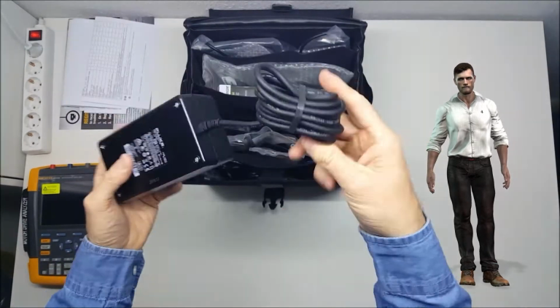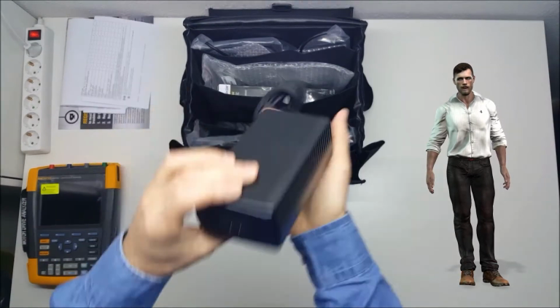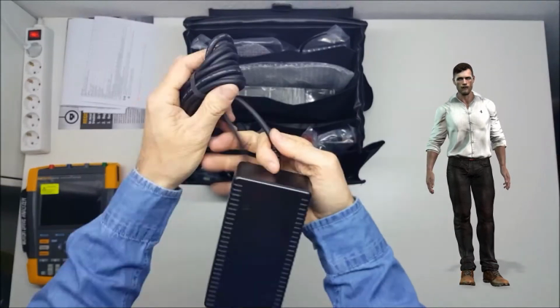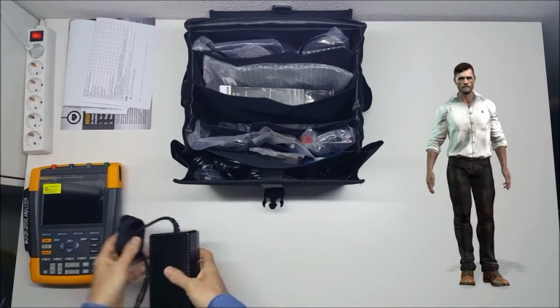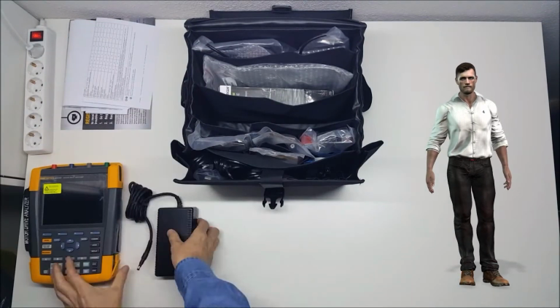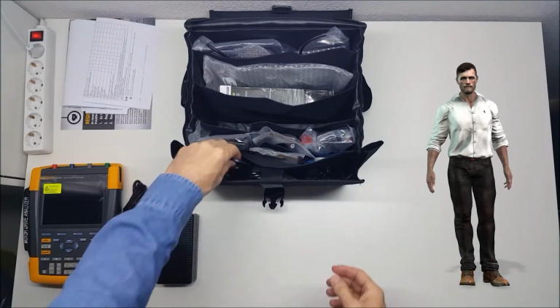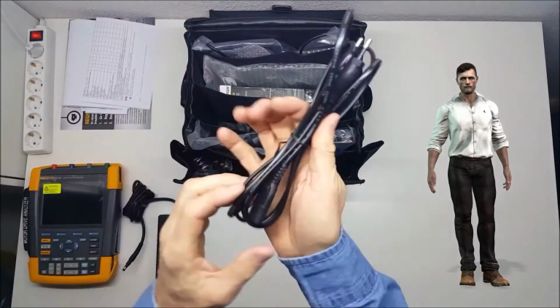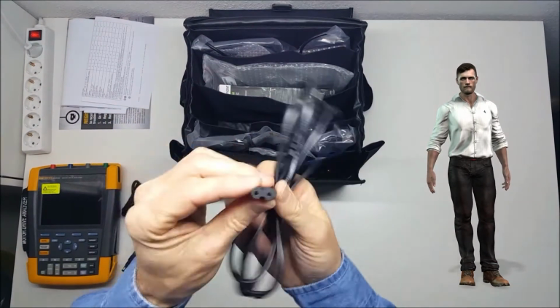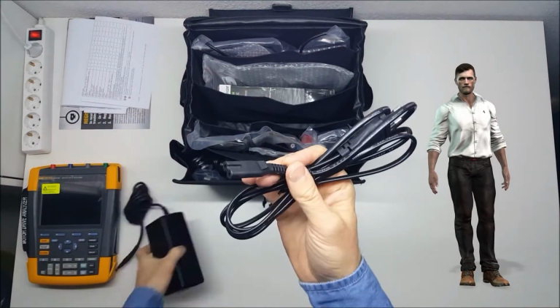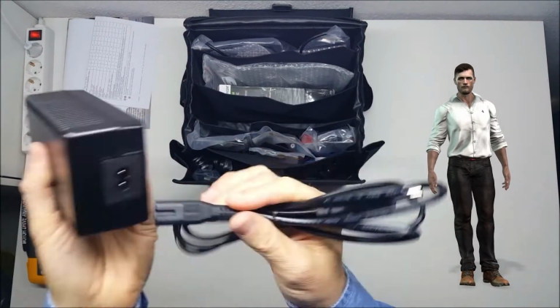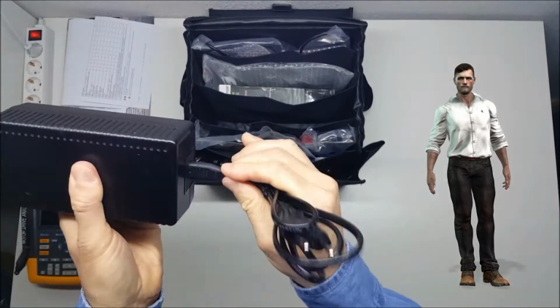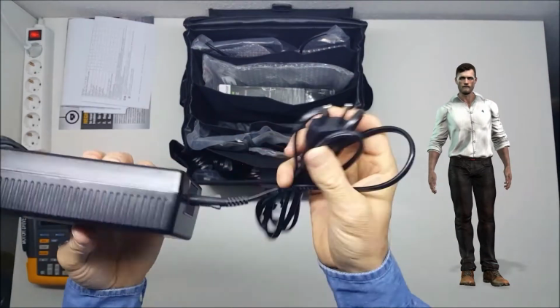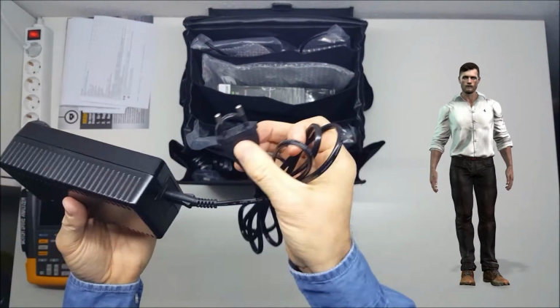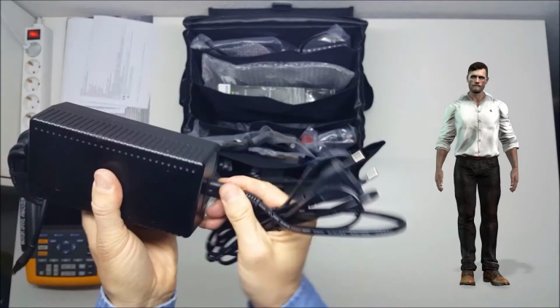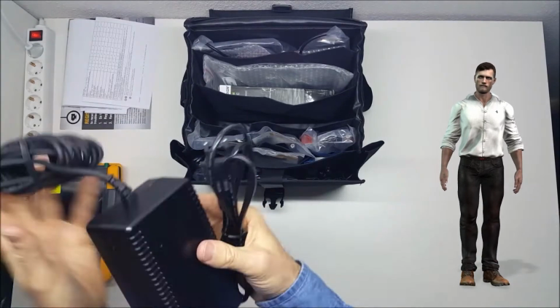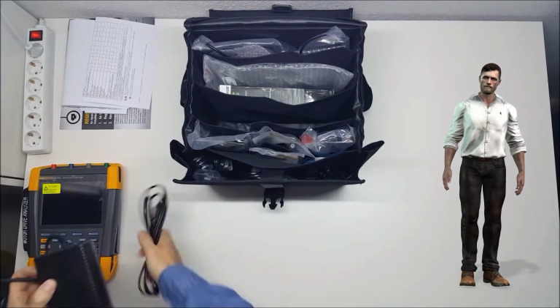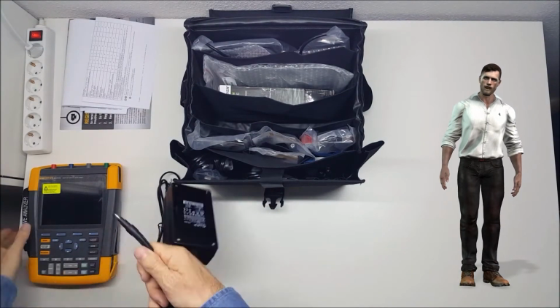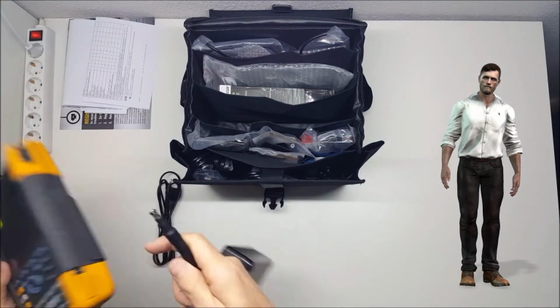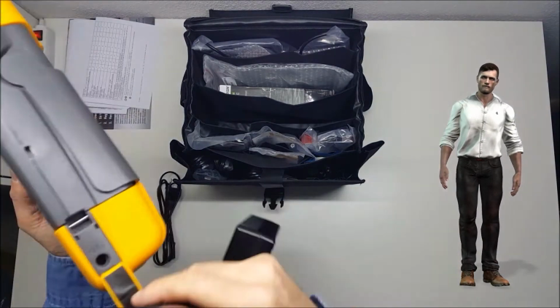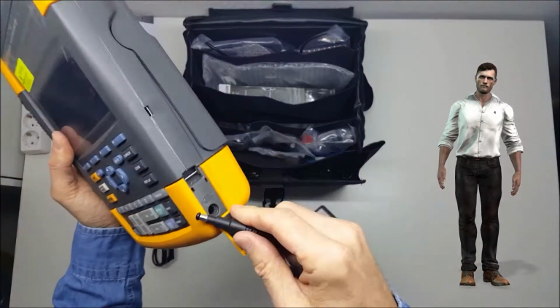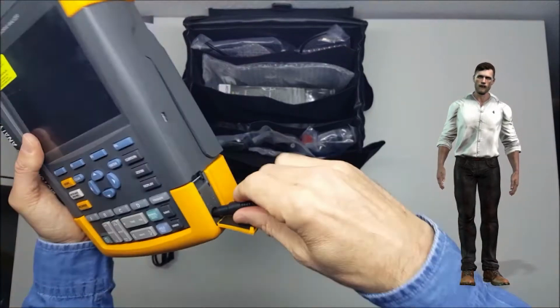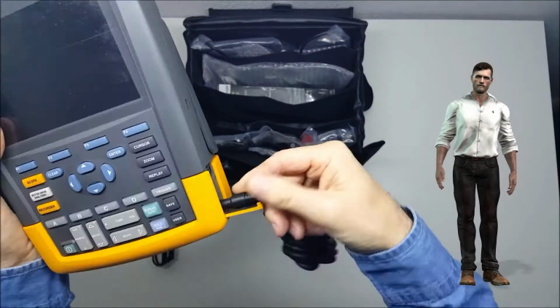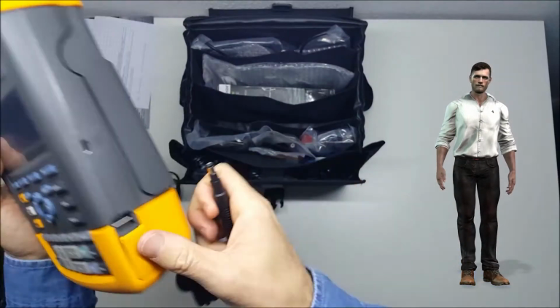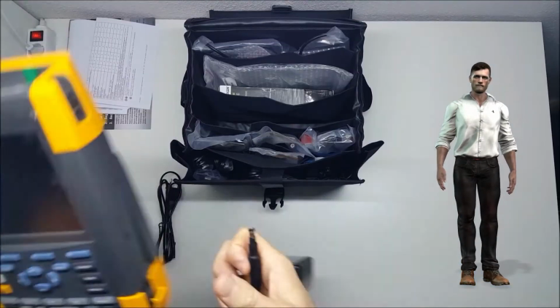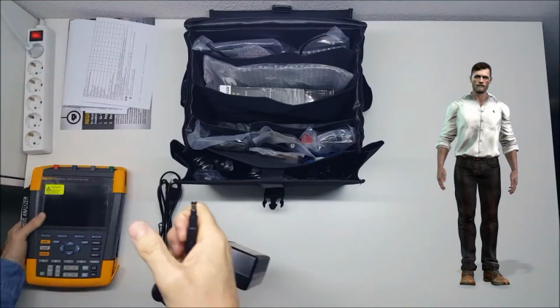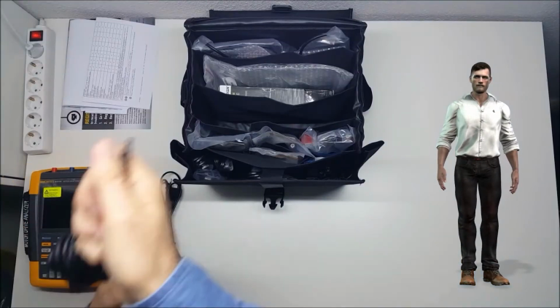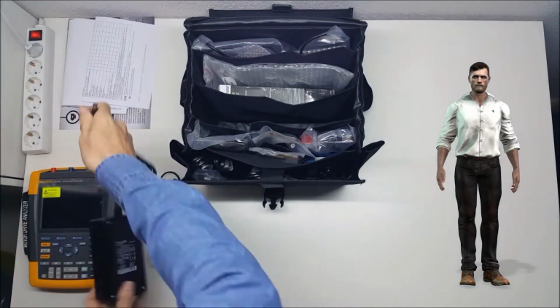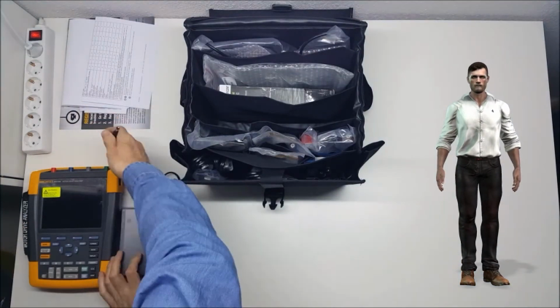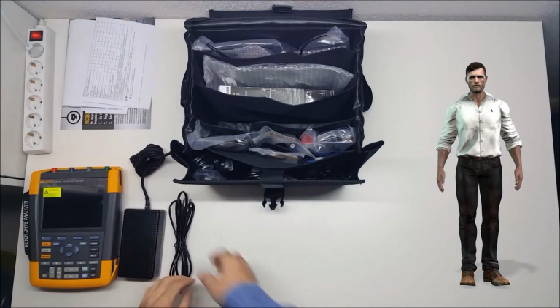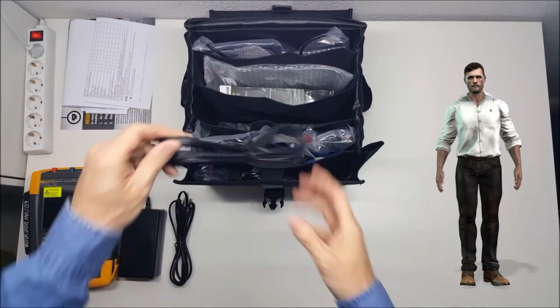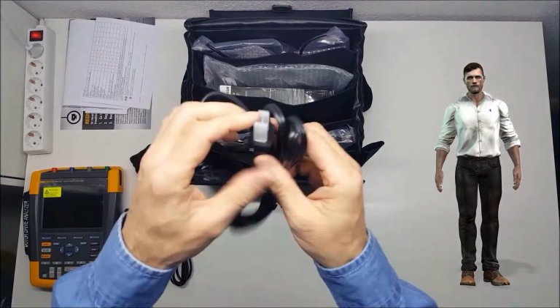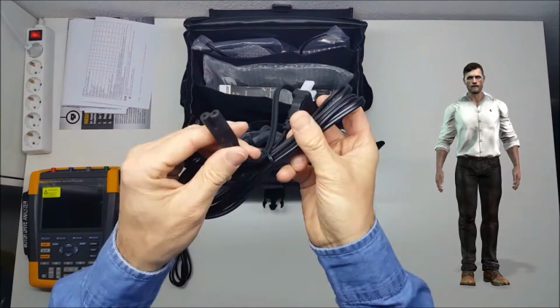On one side, we have the cable with the connector to insert it into the instrument, and on the other side we have the cable with the power connector. The unit comes with different international plugs.